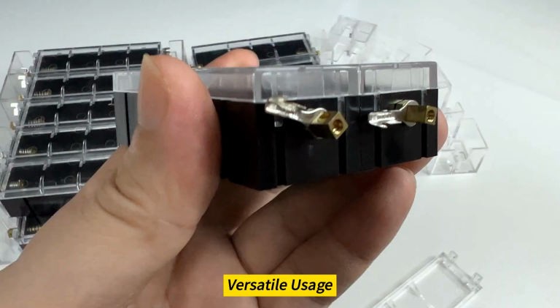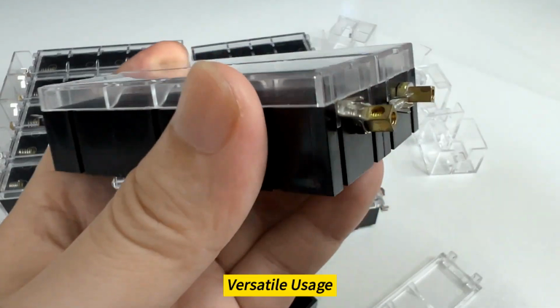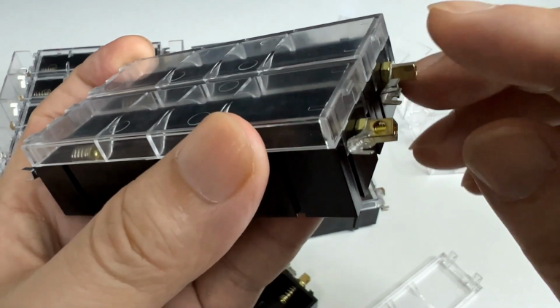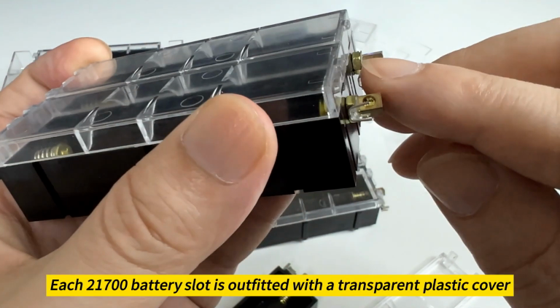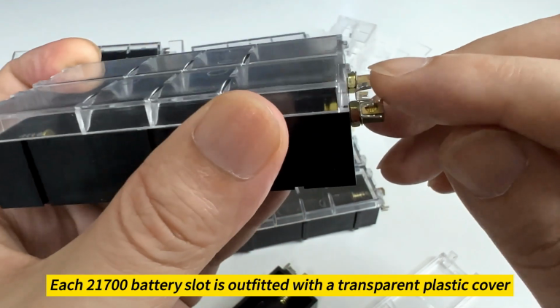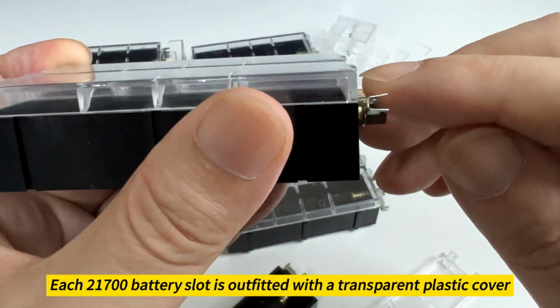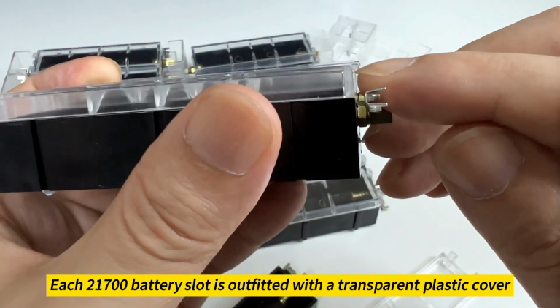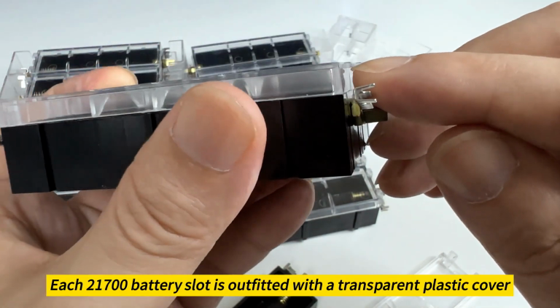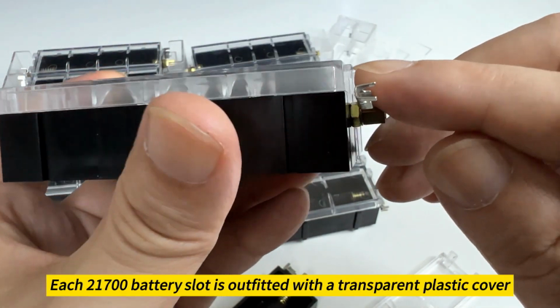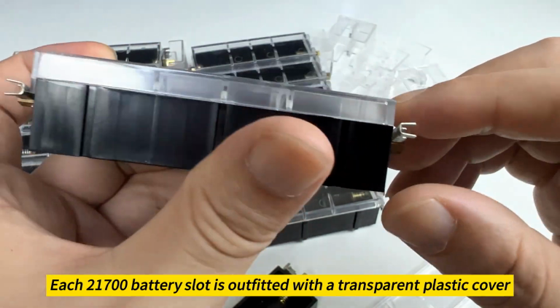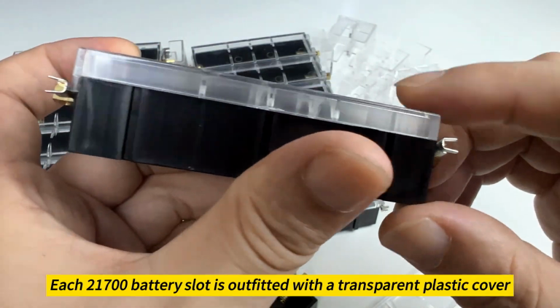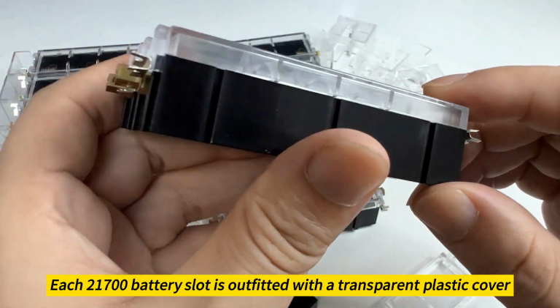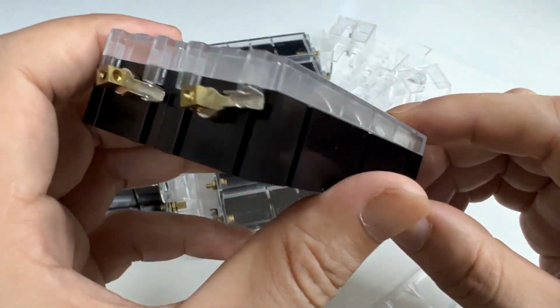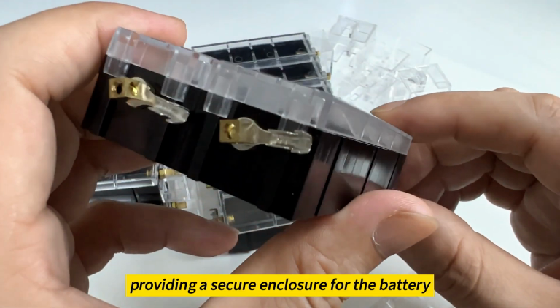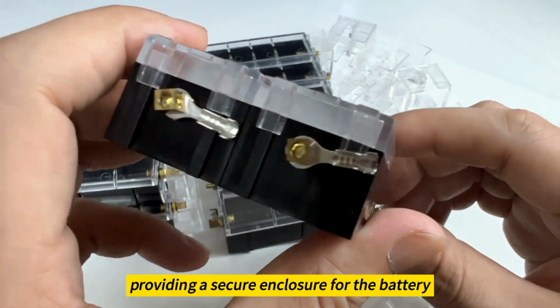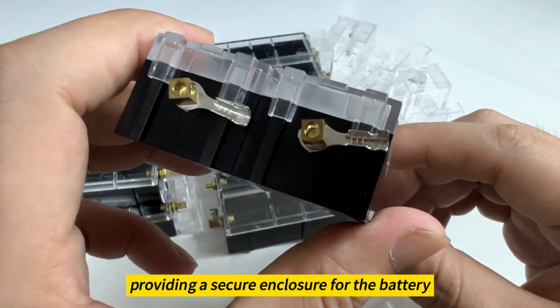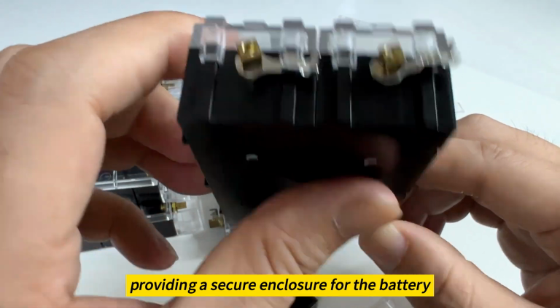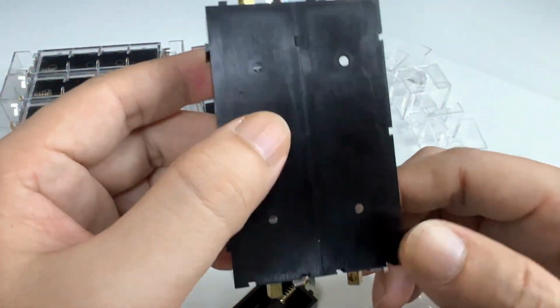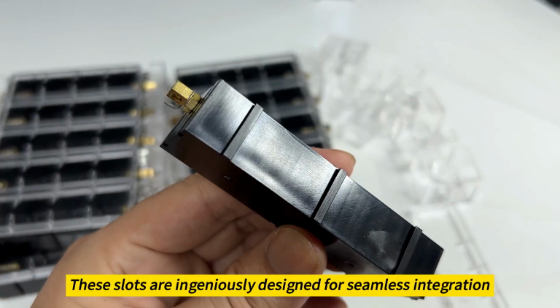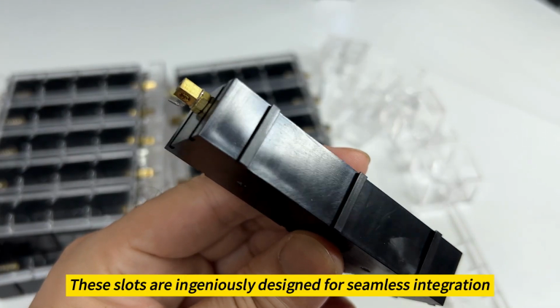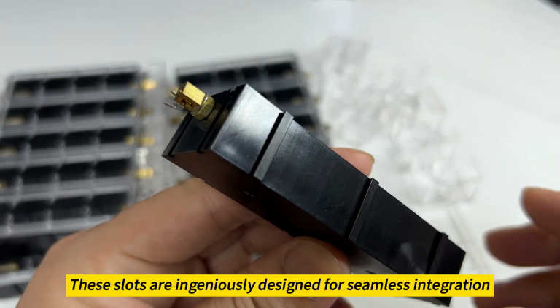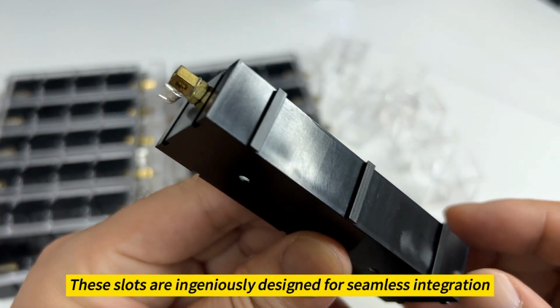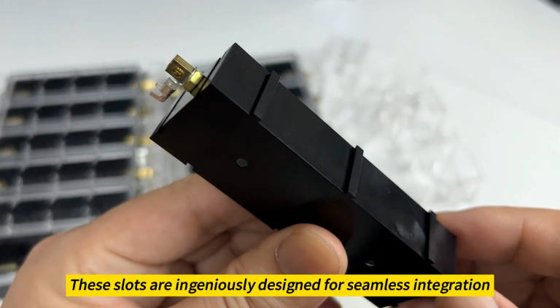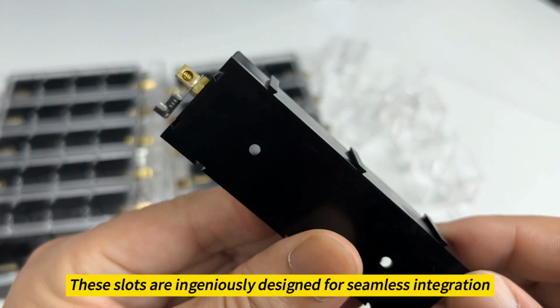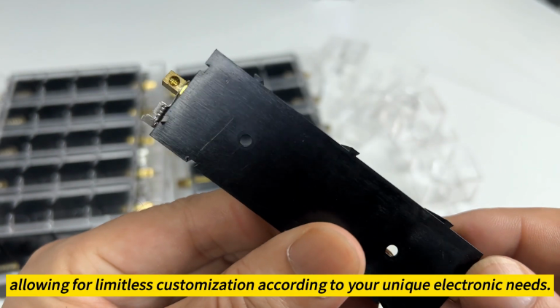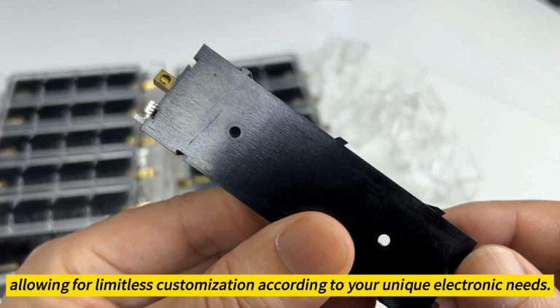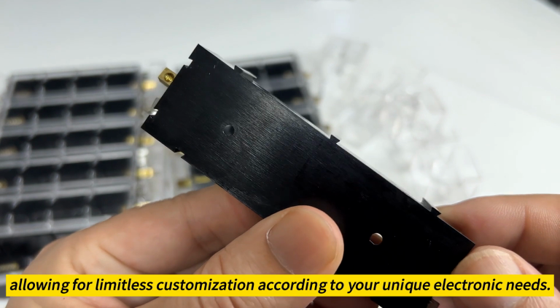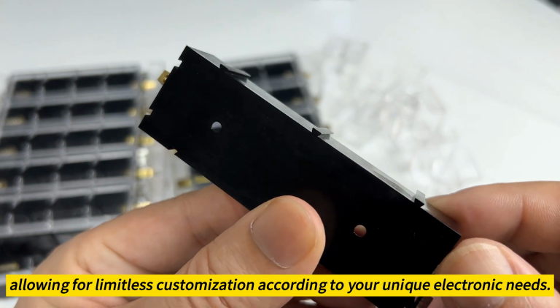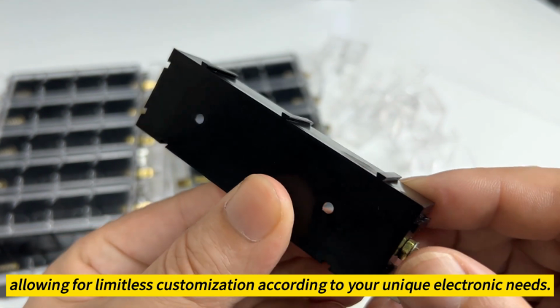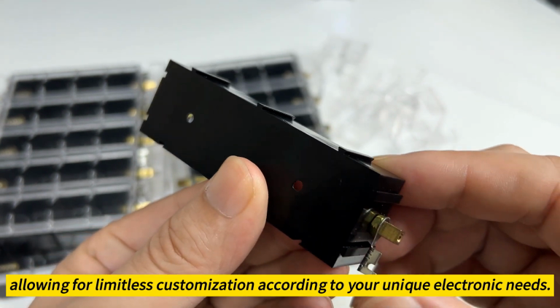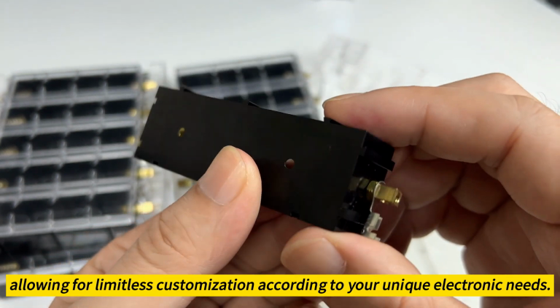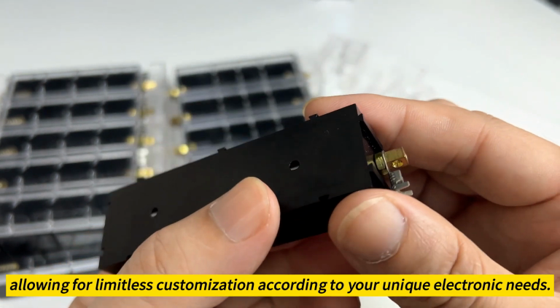Versatile usage: each 21700 battery slot is outfitted with a transparent plastic cover, providing a secure enclosure for the battery. These slots are ingeniously designed for seamless integration, allowing for limitless customization according to your unique electronic needs.